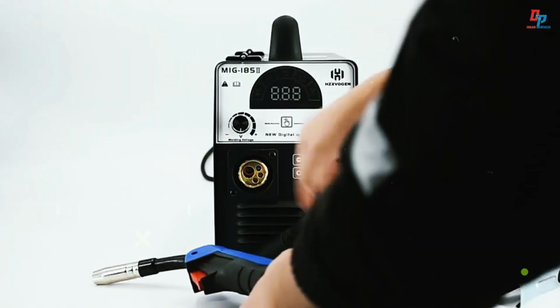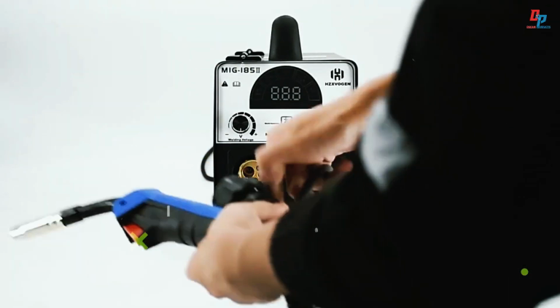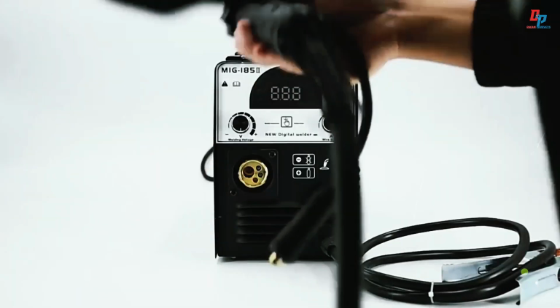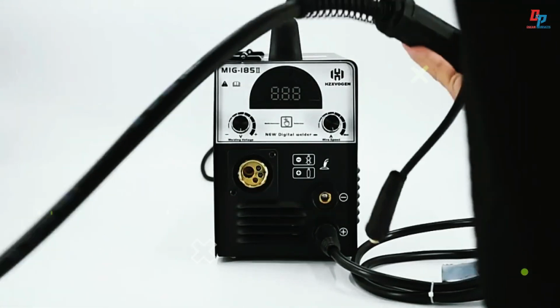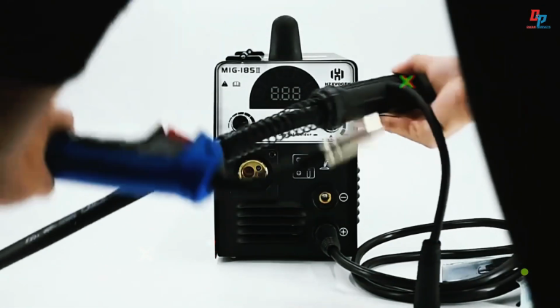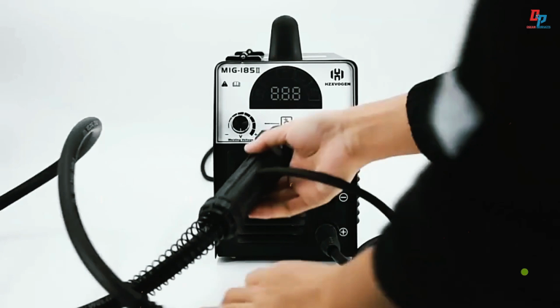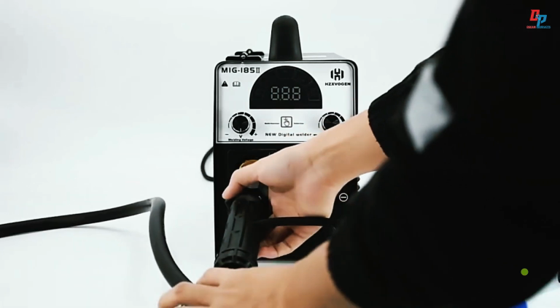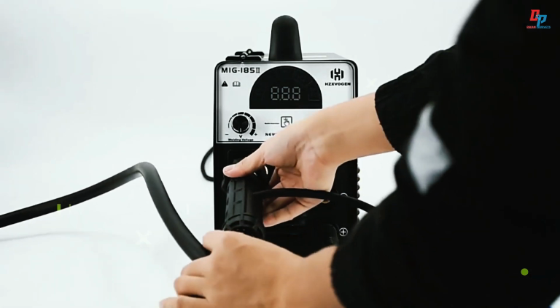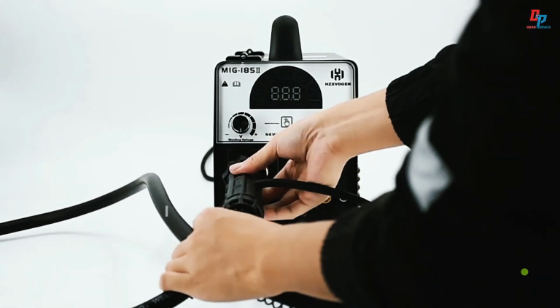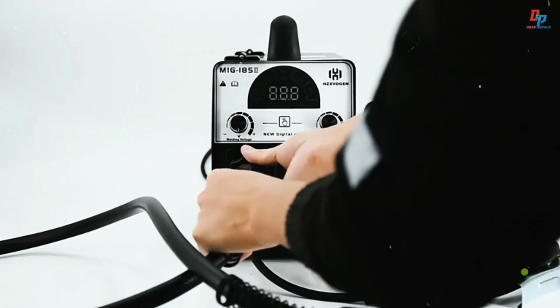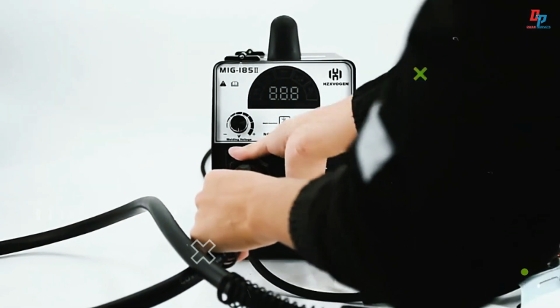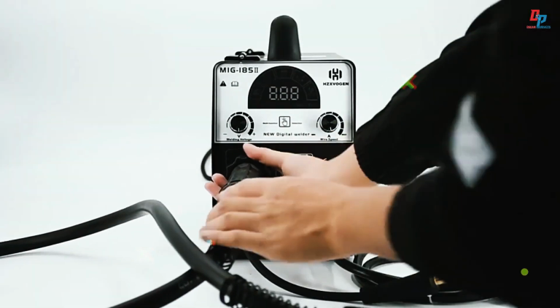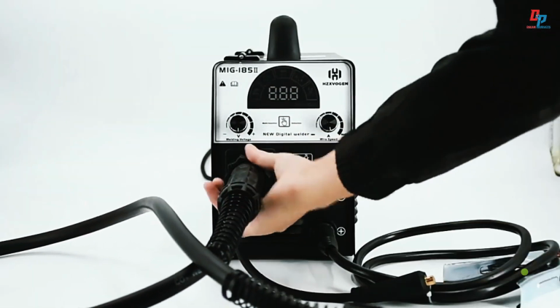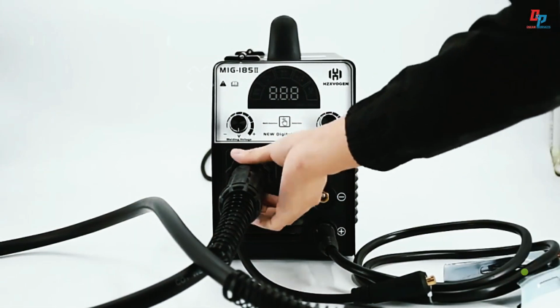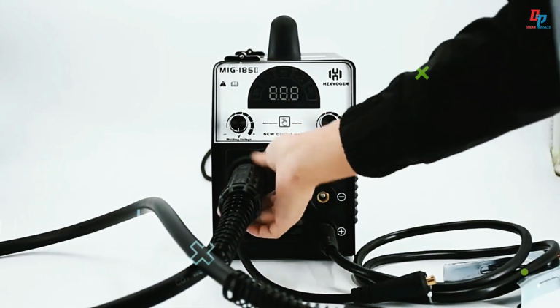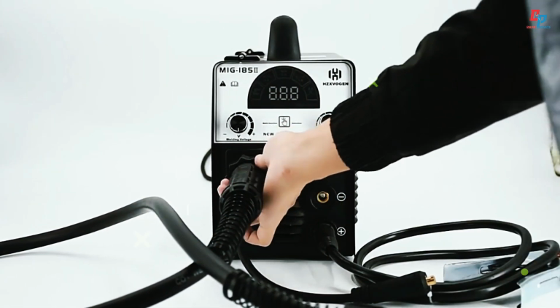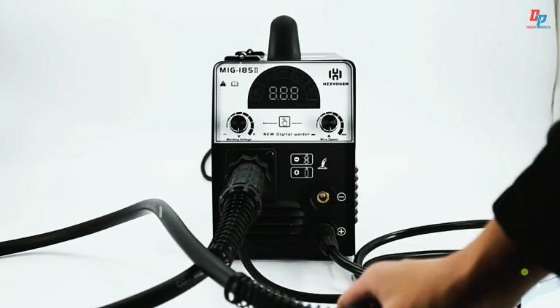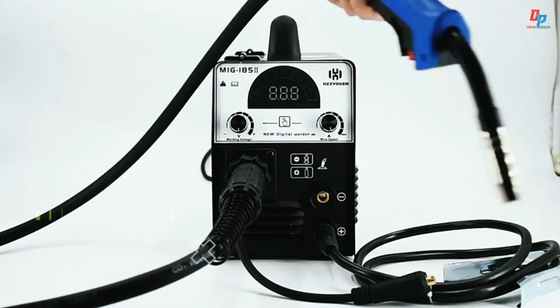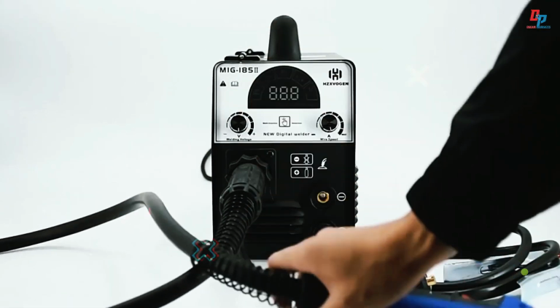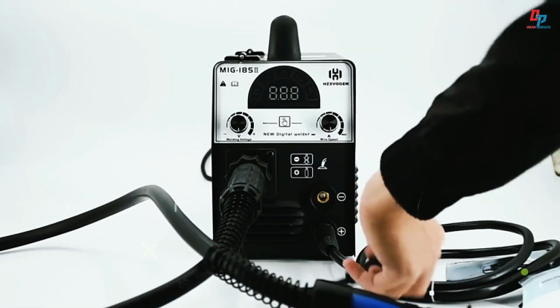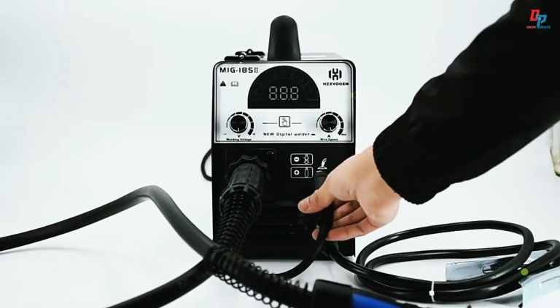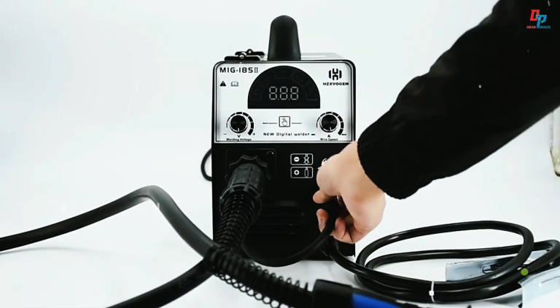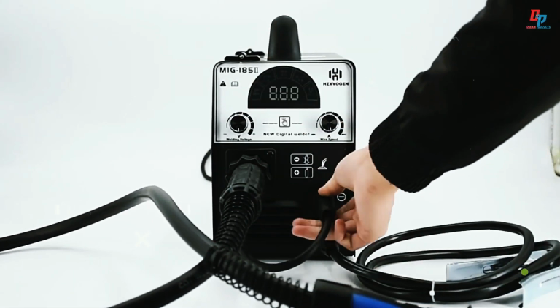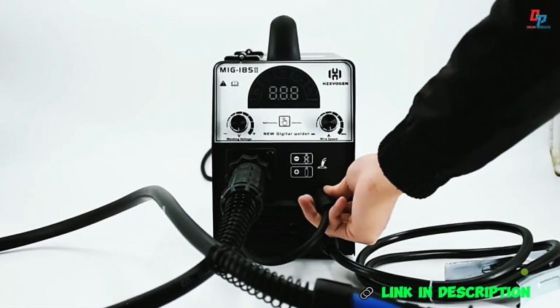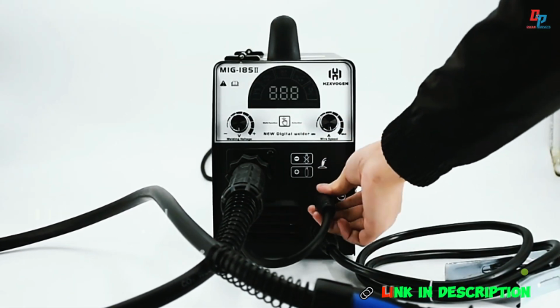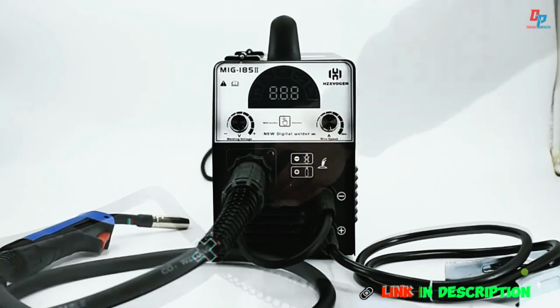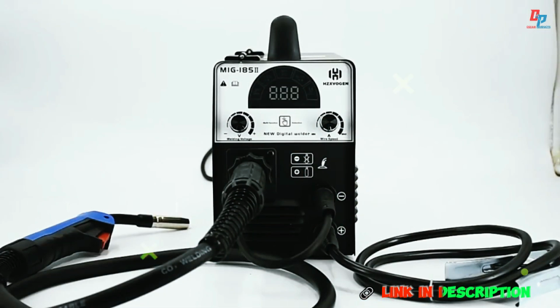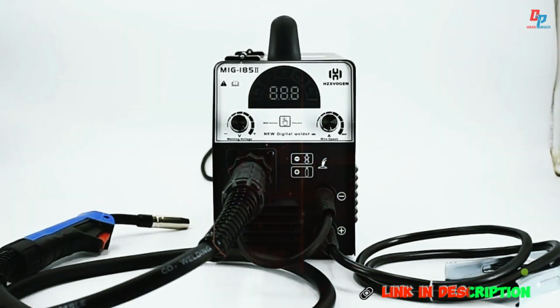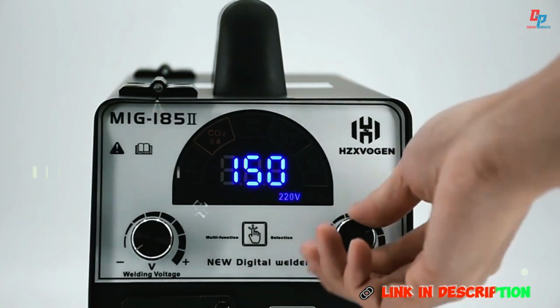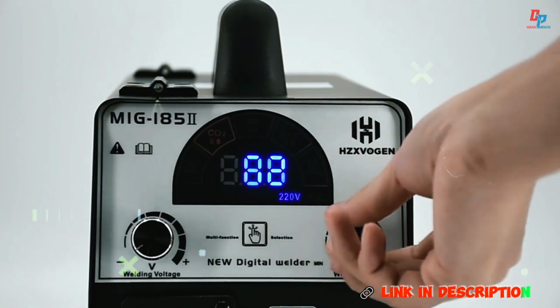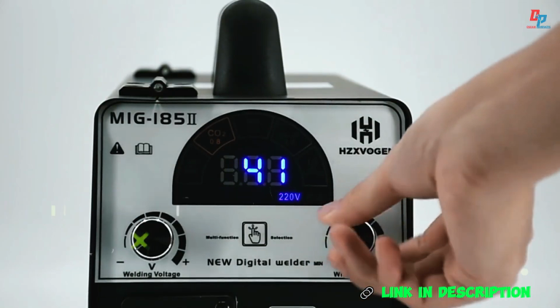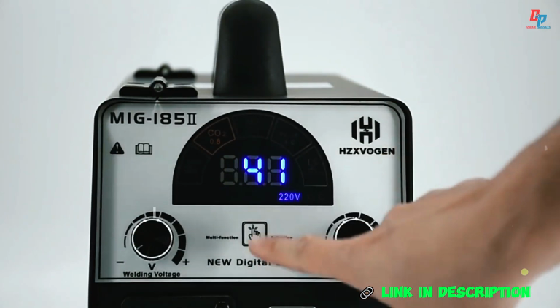Operating at AC 220 volts, it delivers up to 160 watts output and handles materials from 1 millimeter to 12 millimeters thick. Lightweight at 10 kilograms with CE certification, it's ideal for carbon, galvanized, and stainless steel welding tasks.